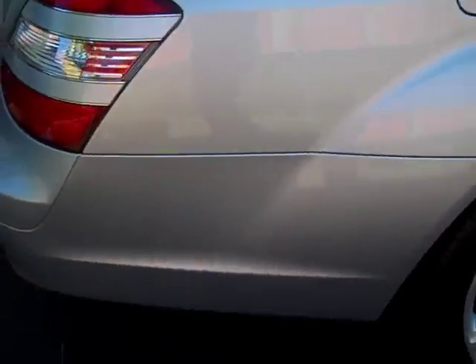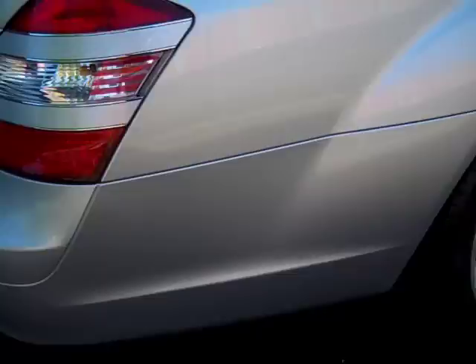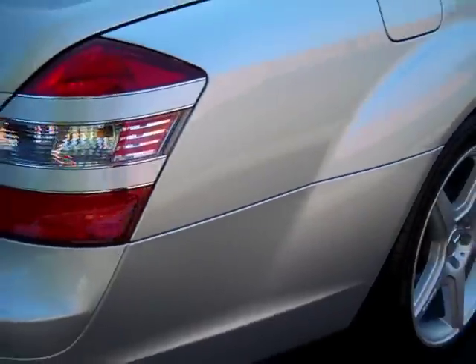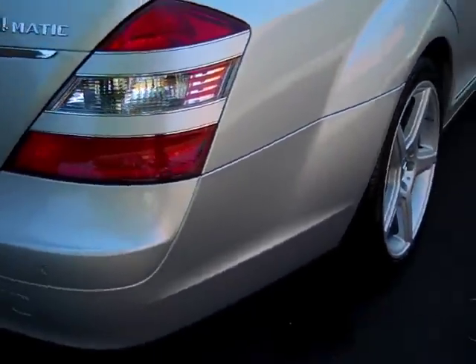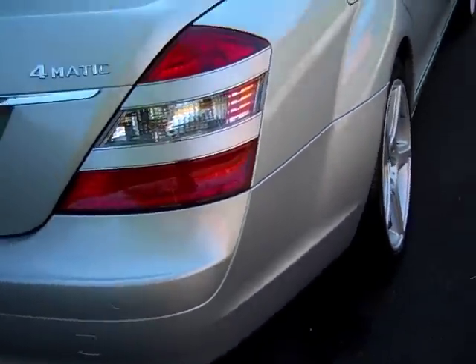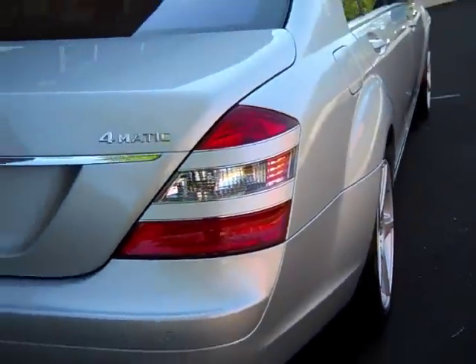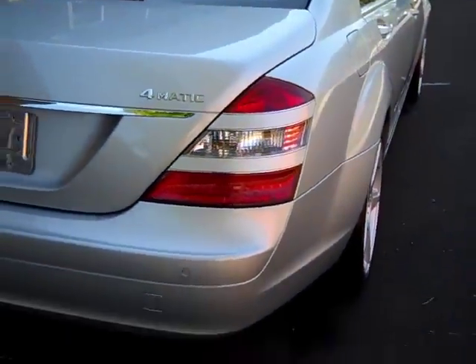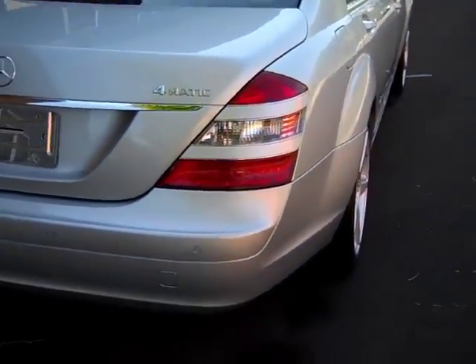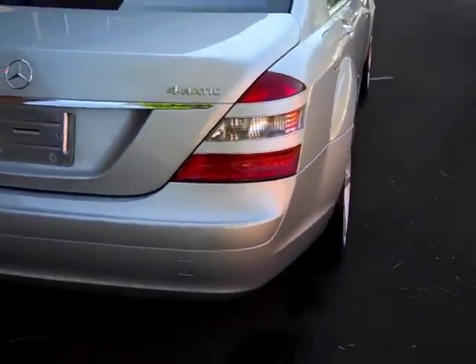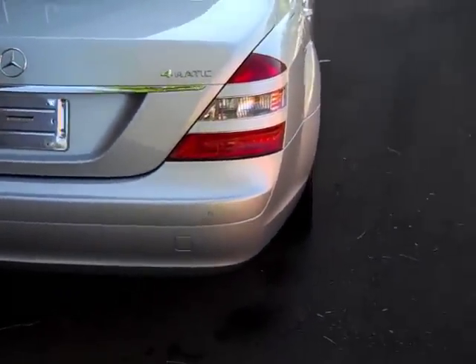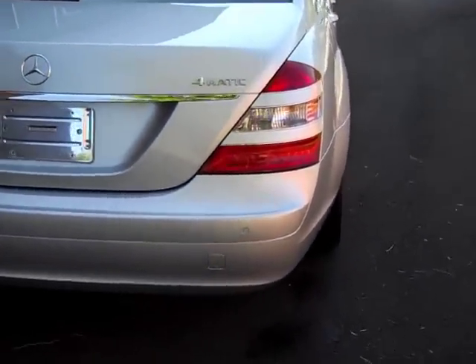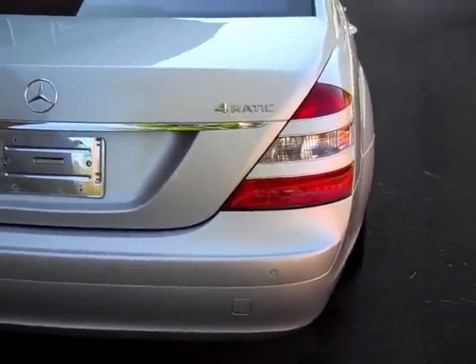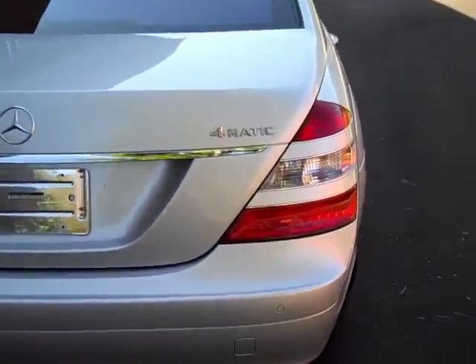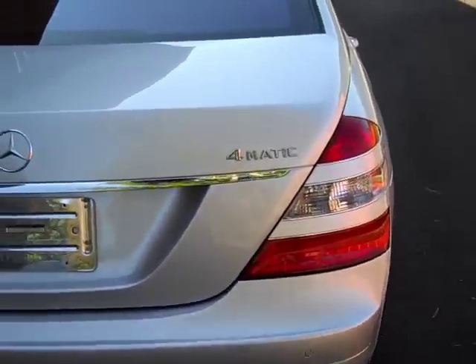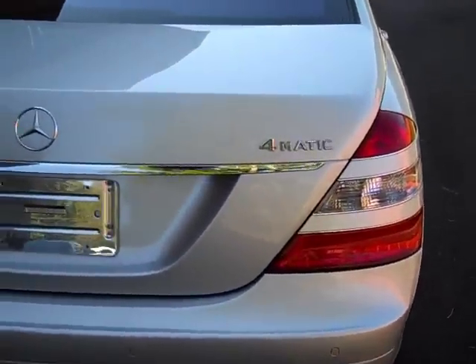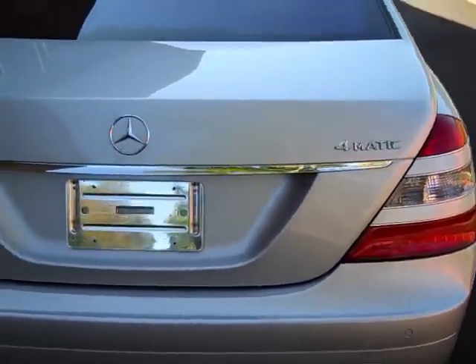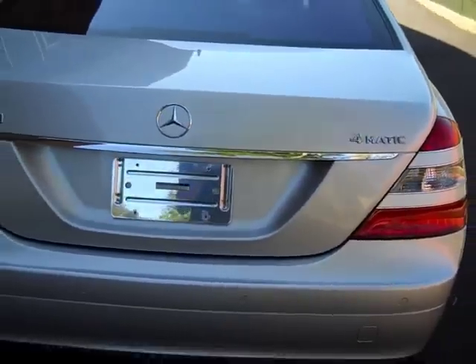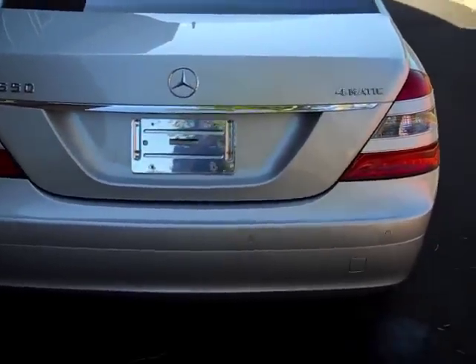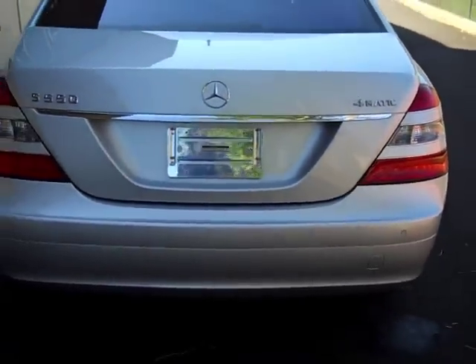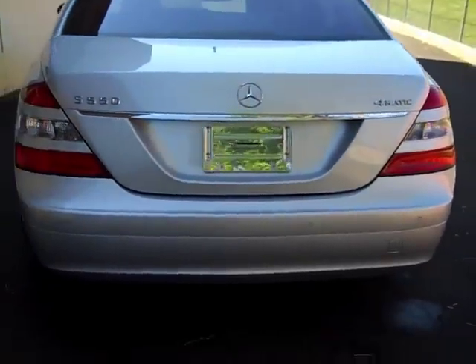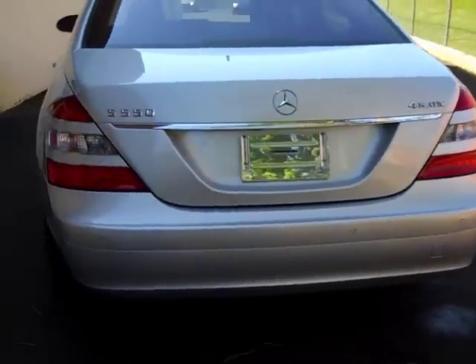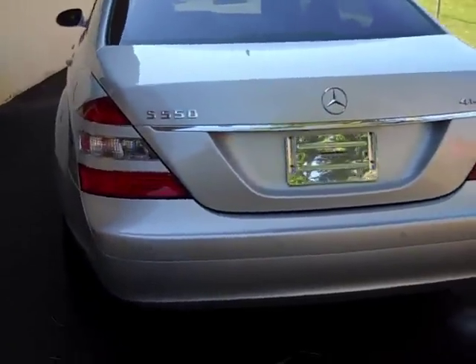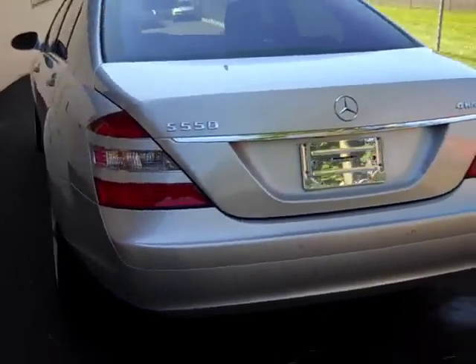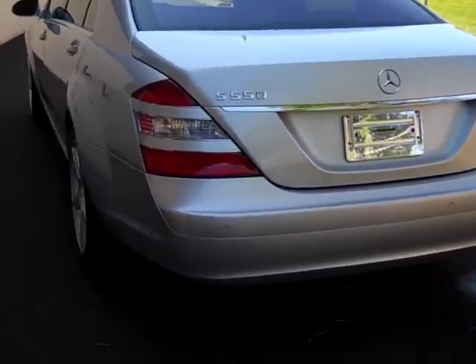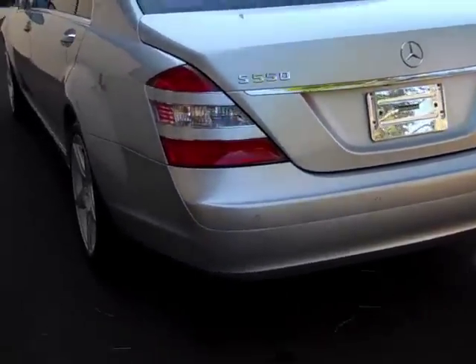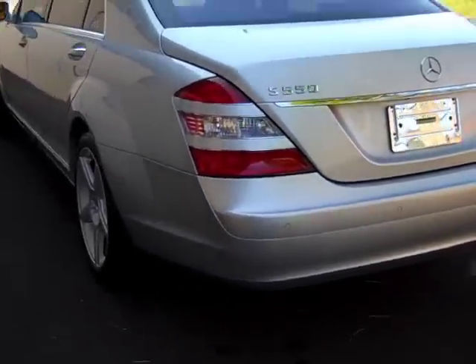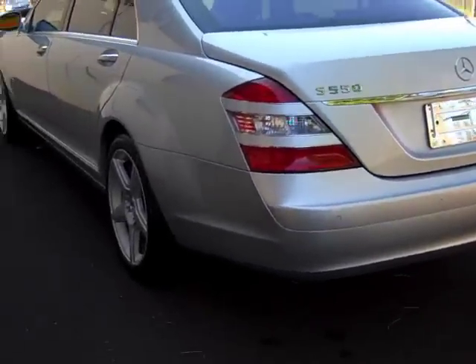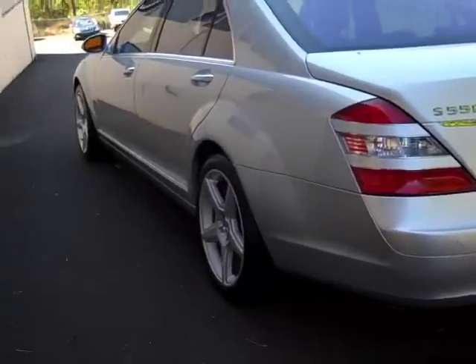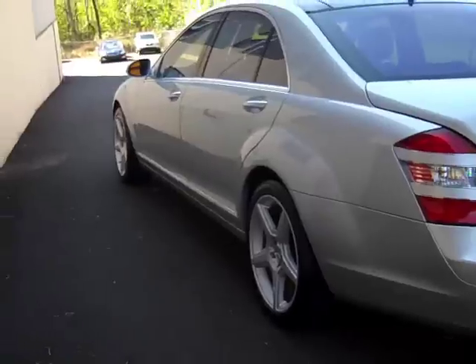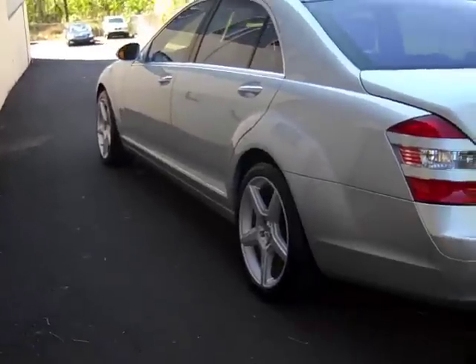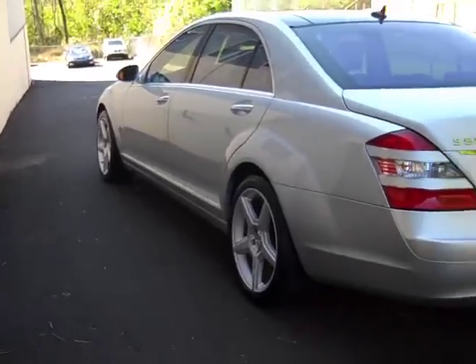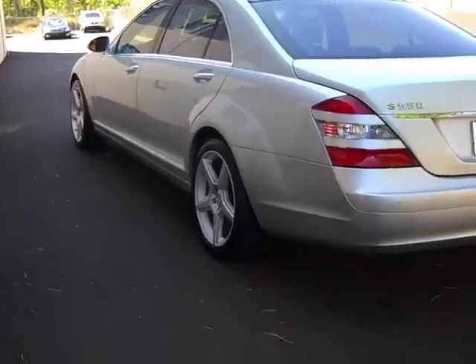Rear quarter panel and rear bumper — again, no issues. You can see it says 4Matic there, letting you know that that's the all-wheel drive. Back of the vehicle — no type of damage or anything.